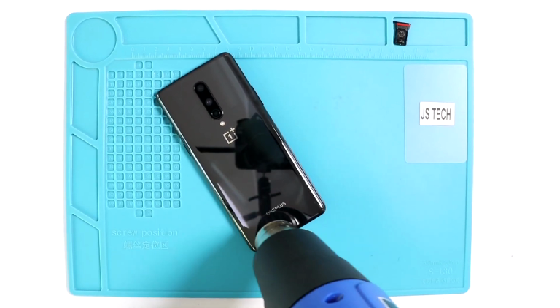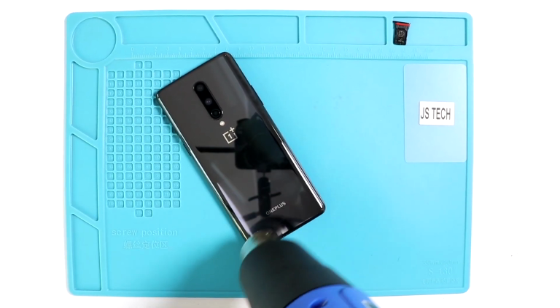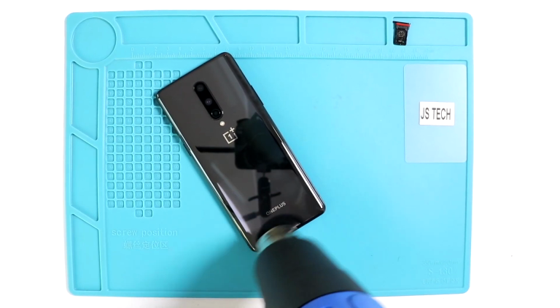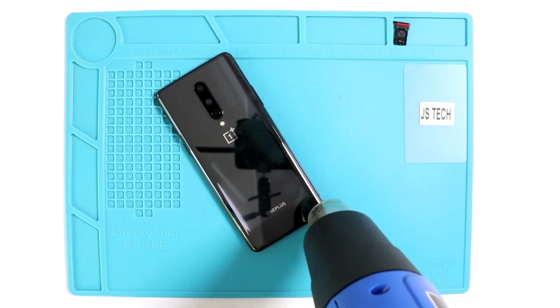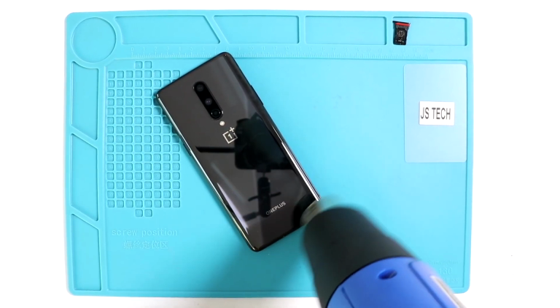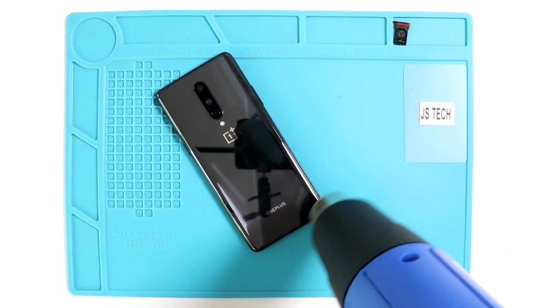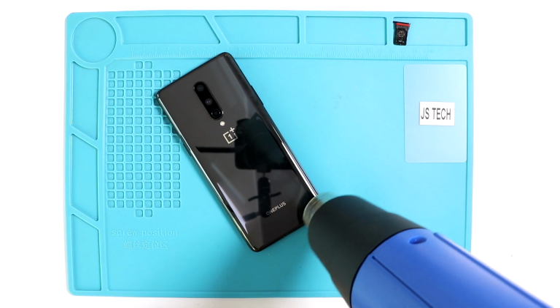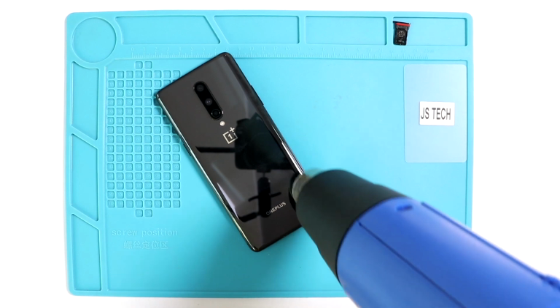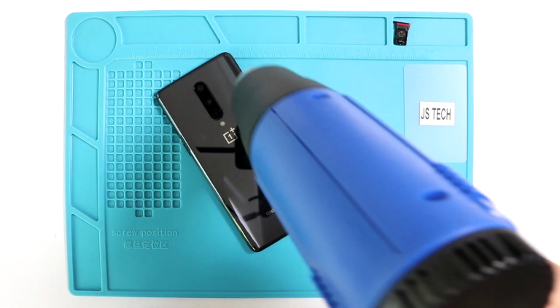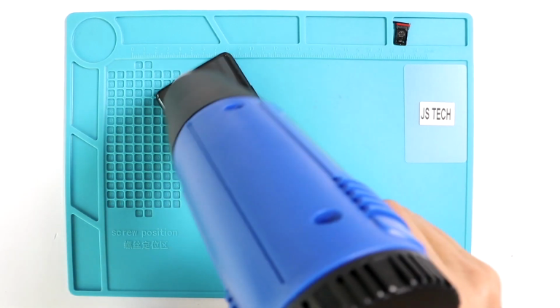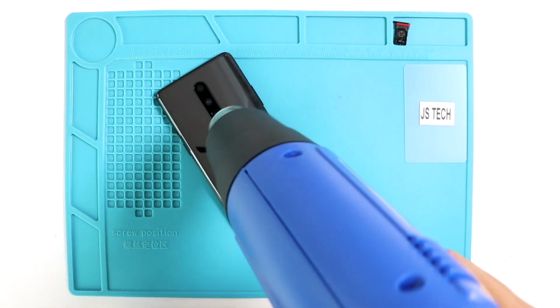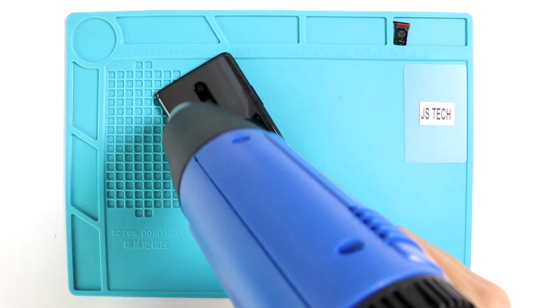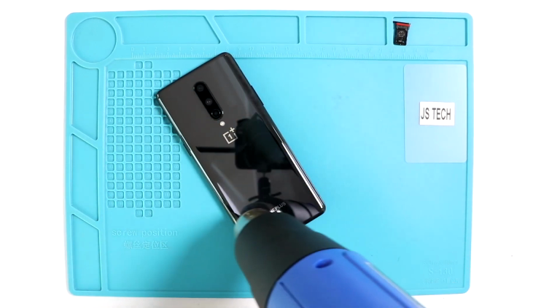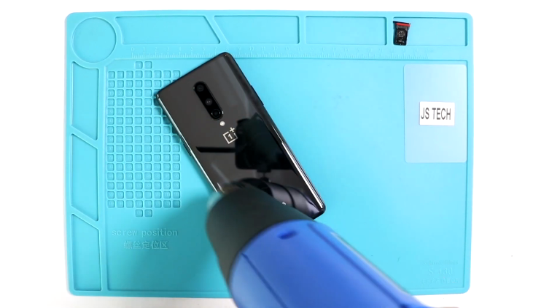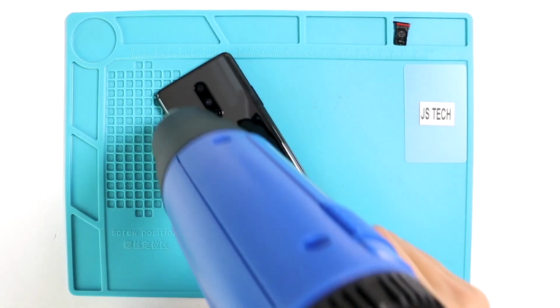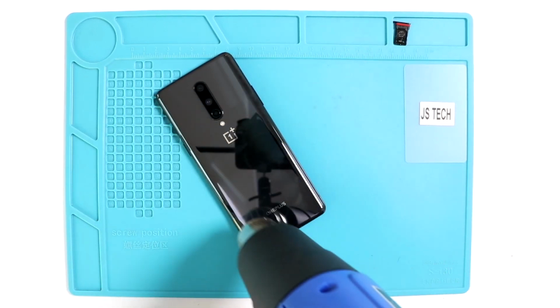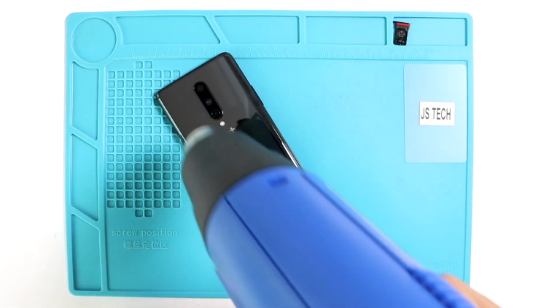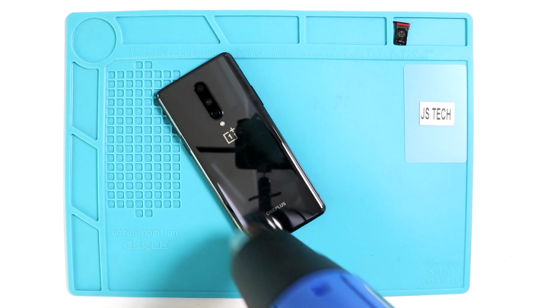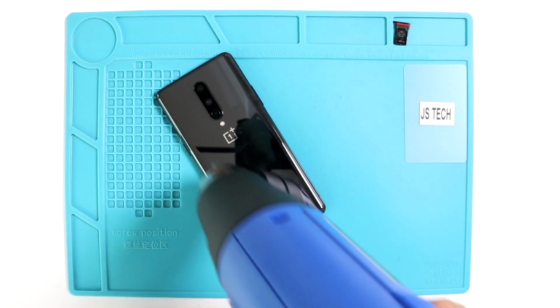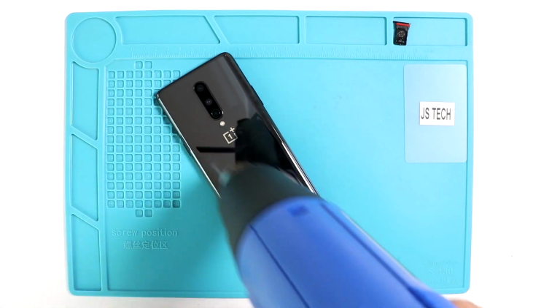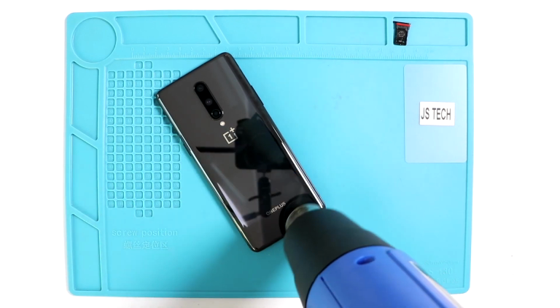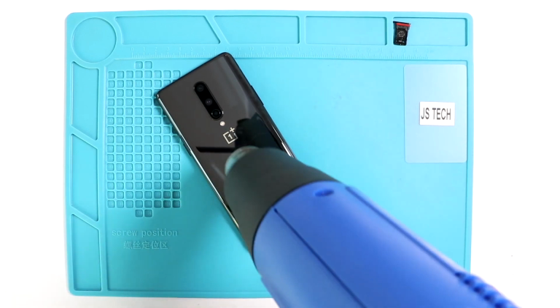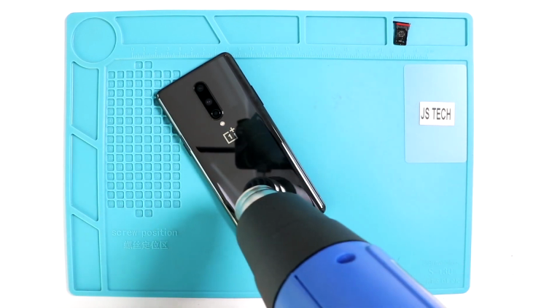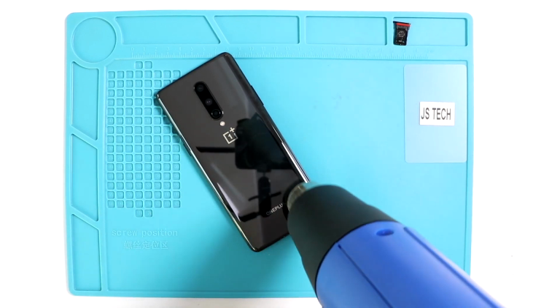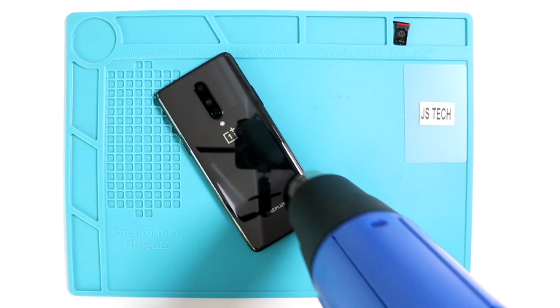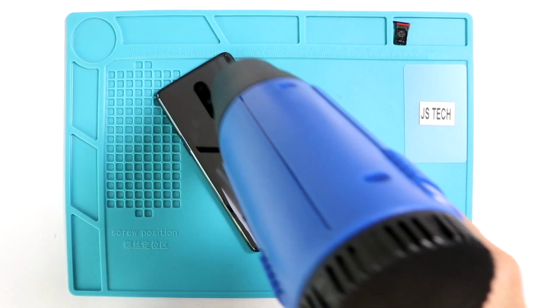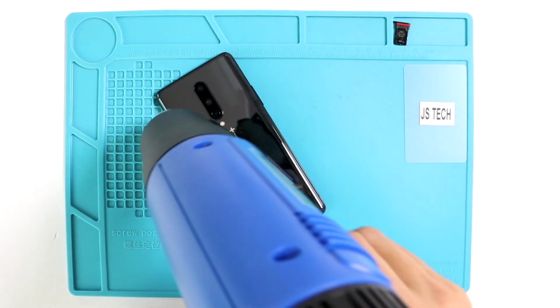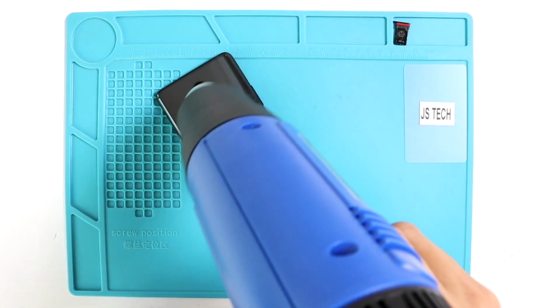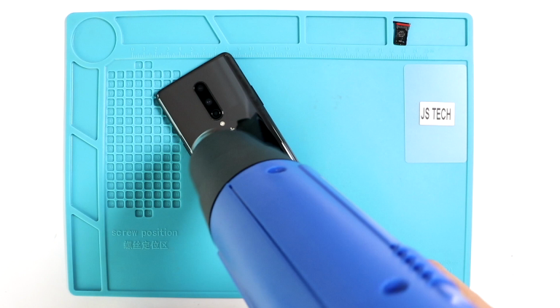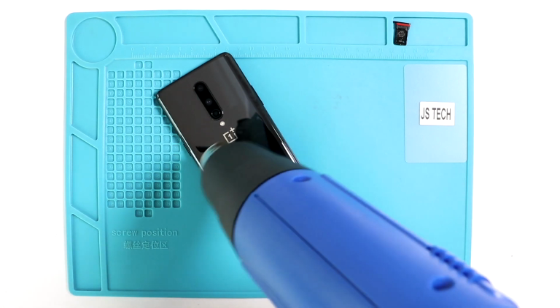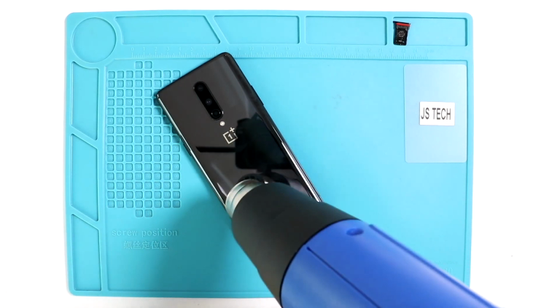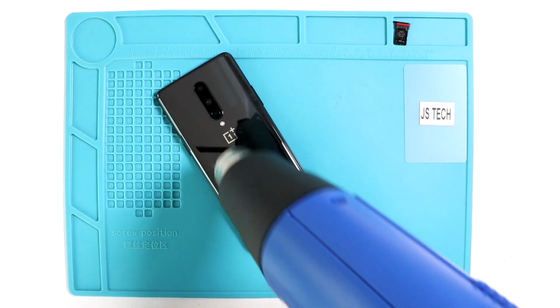To start, we need to have the right tools in order to minimize hand and finger forces against the parts during the whole process. There are several methods to do it, but ultimately what it needs is to heat gently around the phone until the adhesive becomes loose.